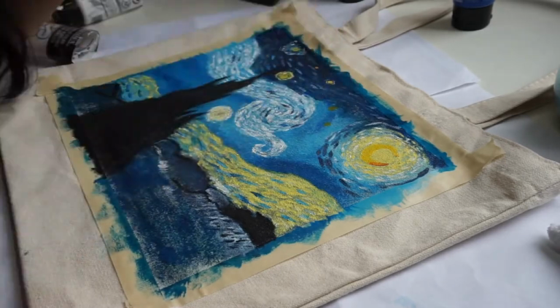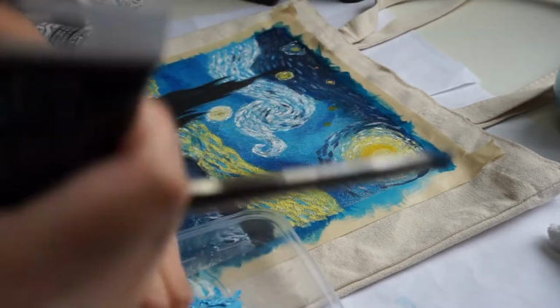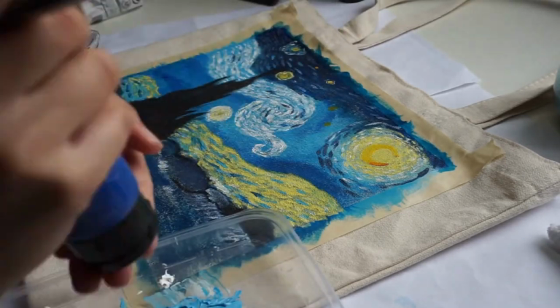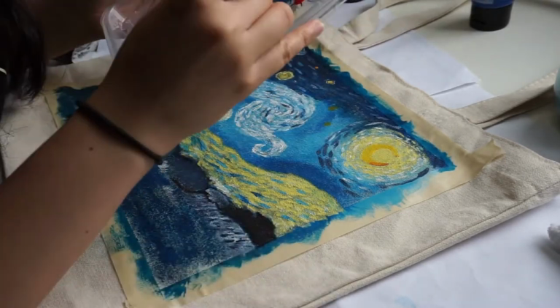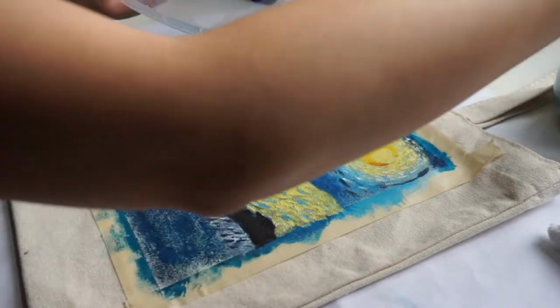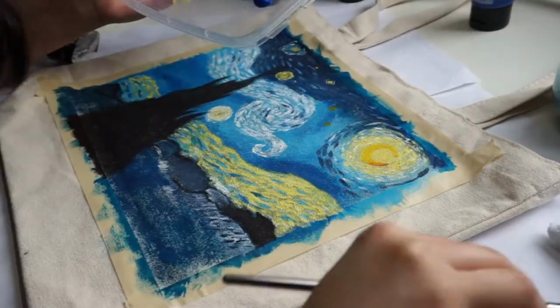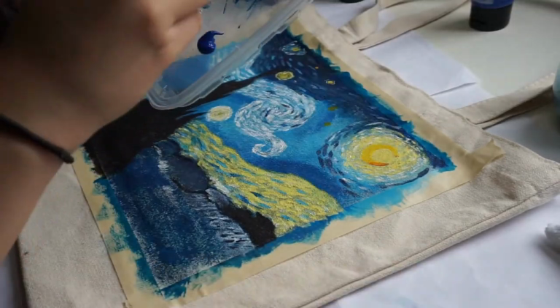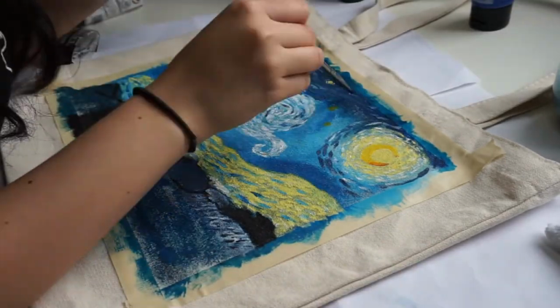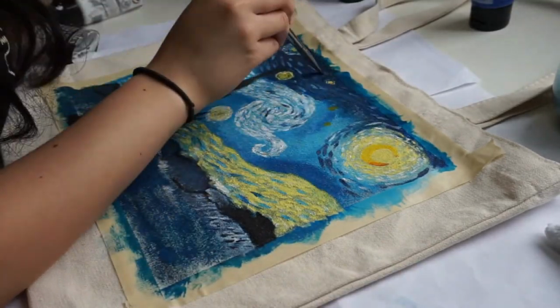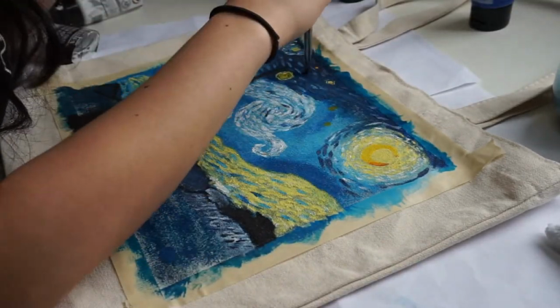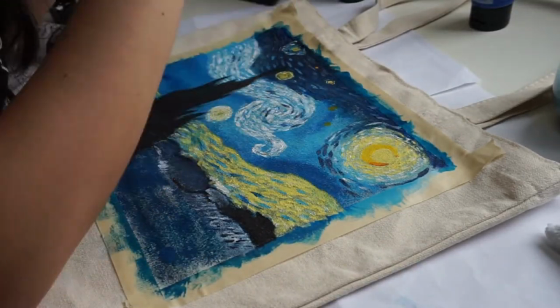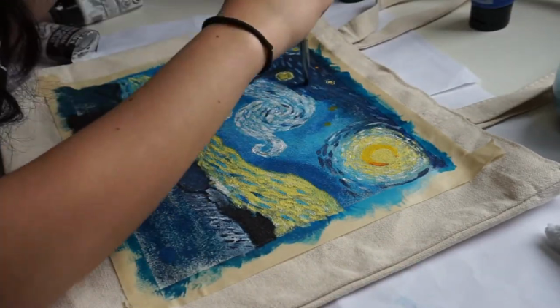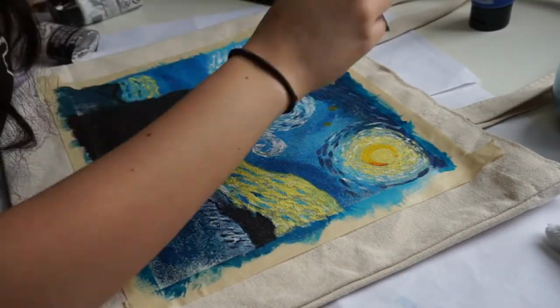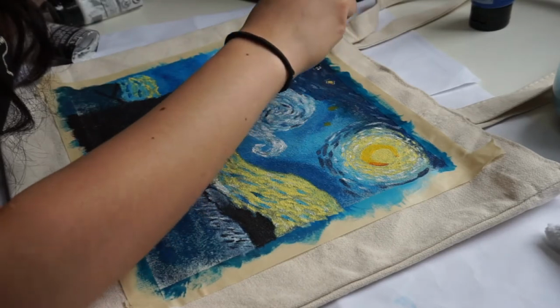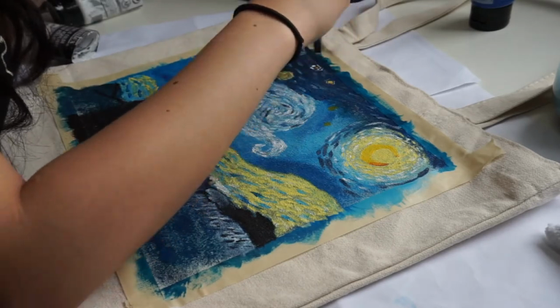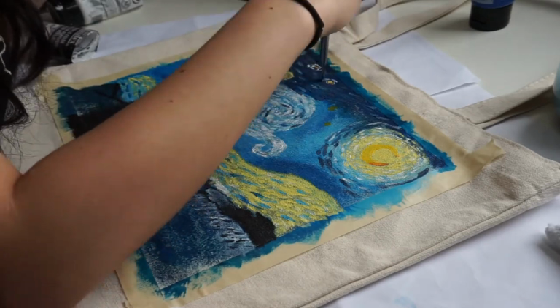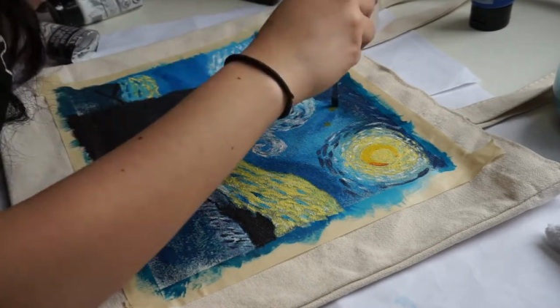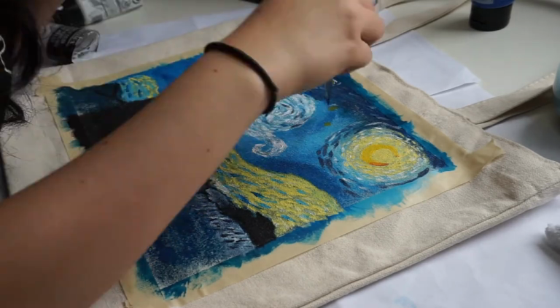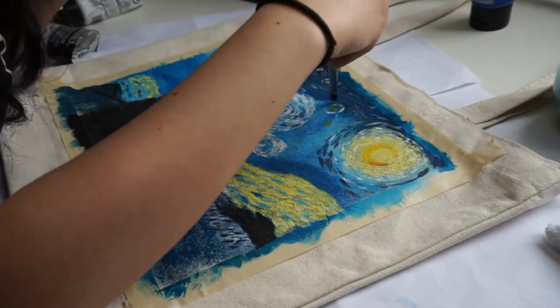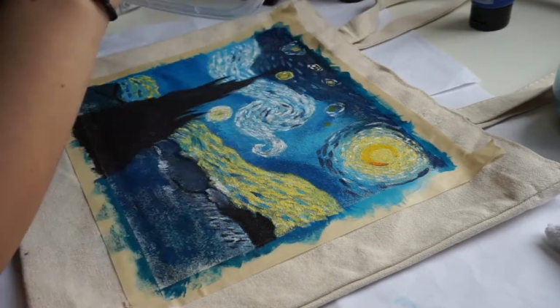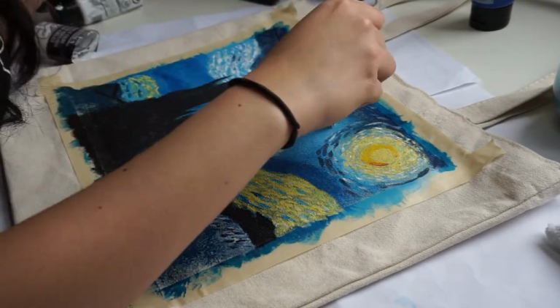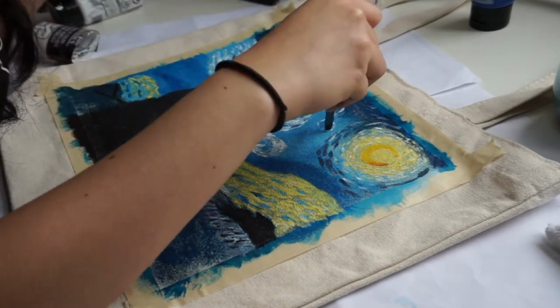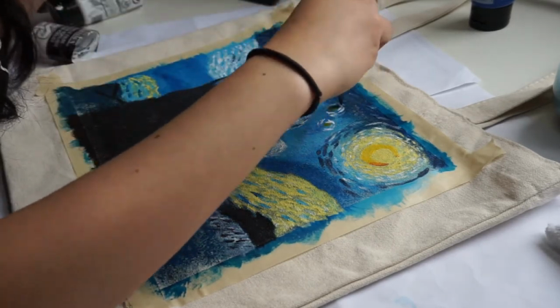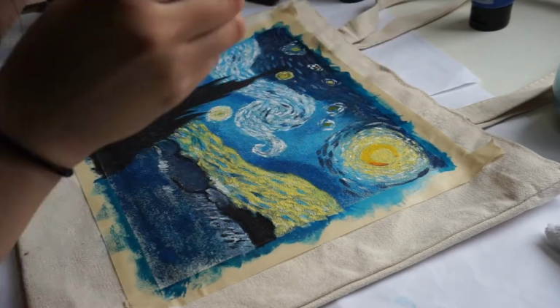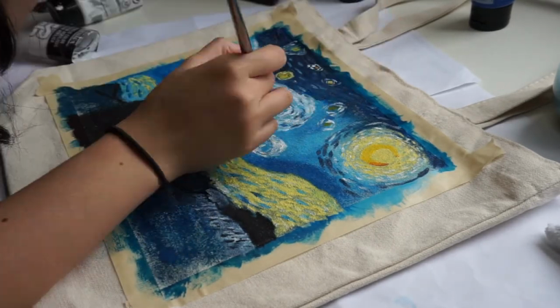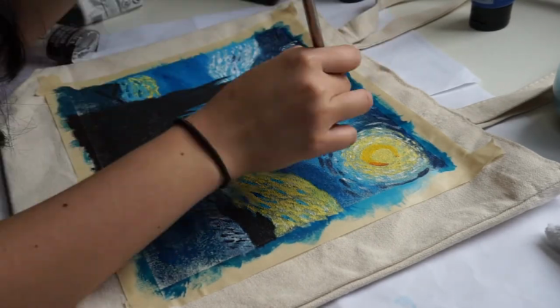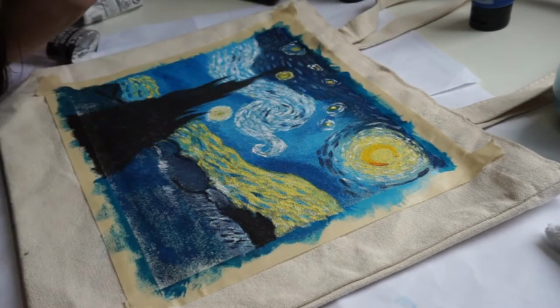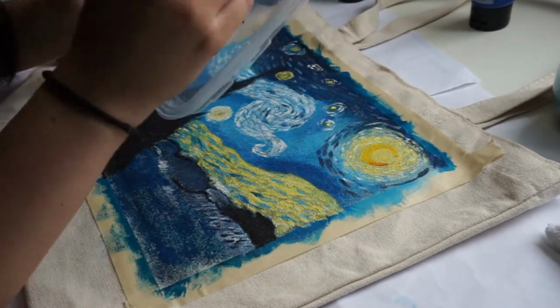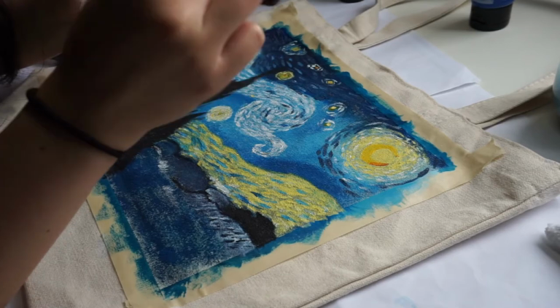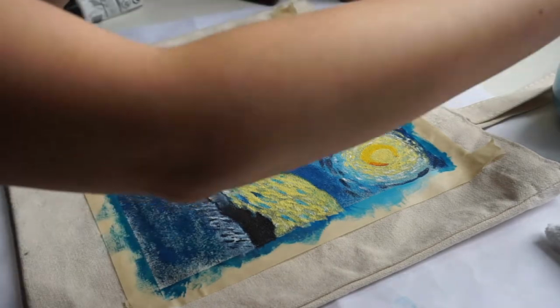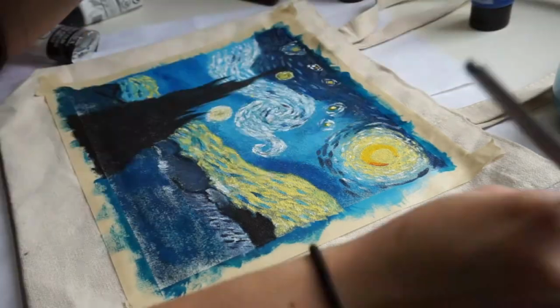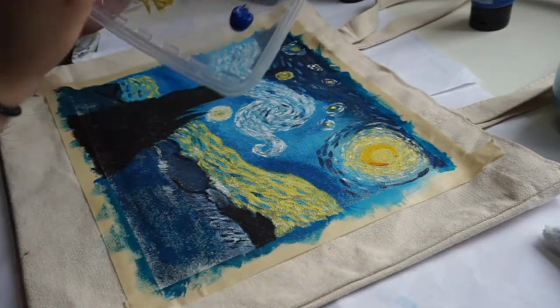I'm honestly scared to bring this bag outside now. I feel like this painting is too big and it will attract all the attention to the bag. It's terrifying but it's cute too — who cares.